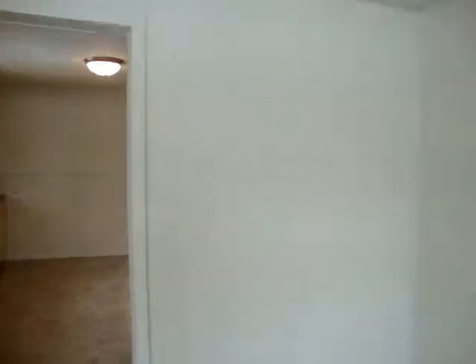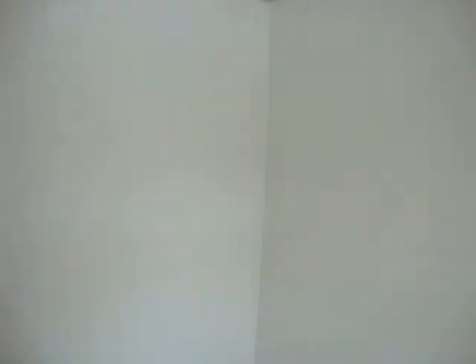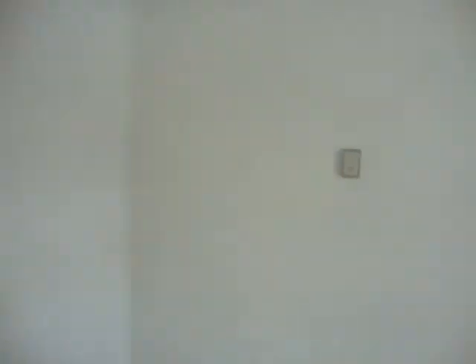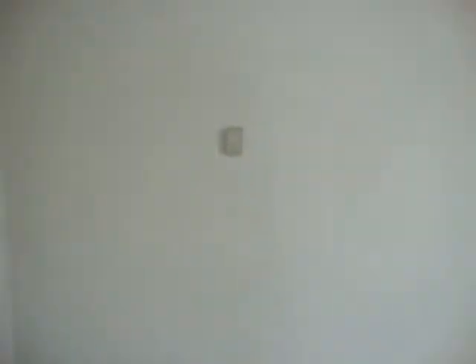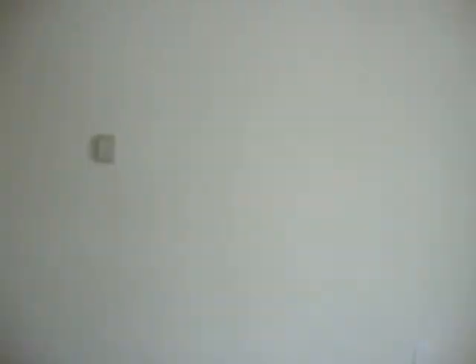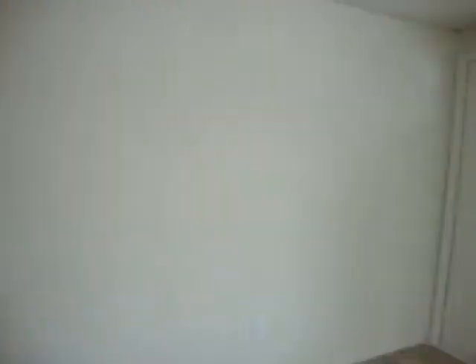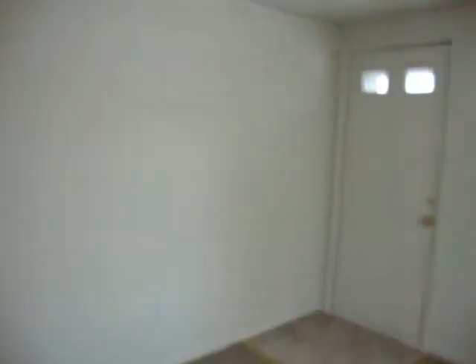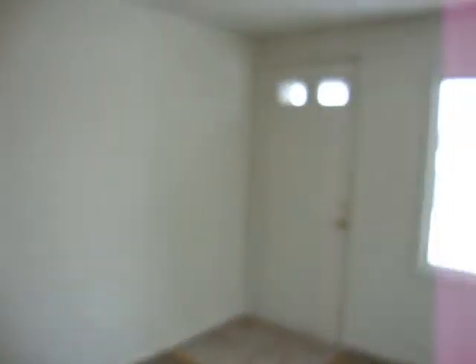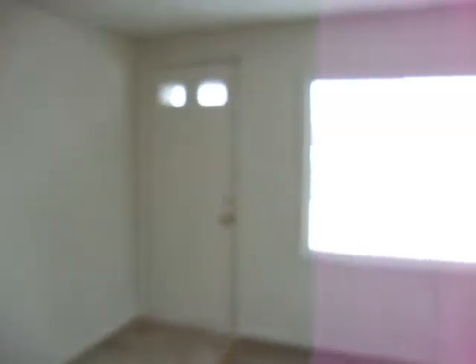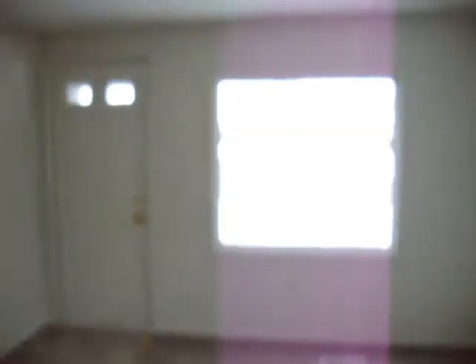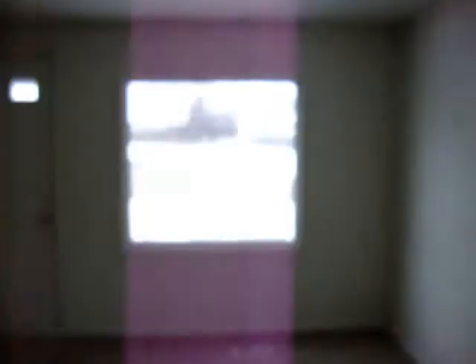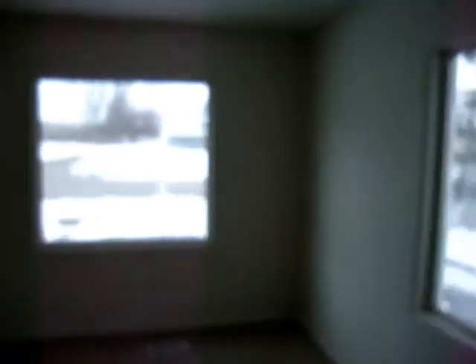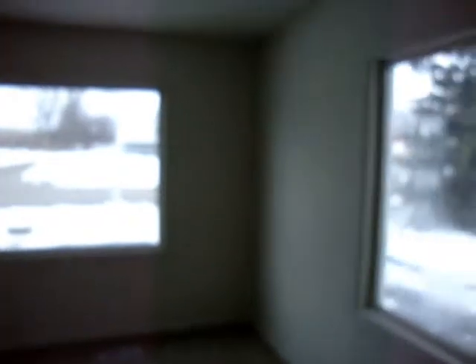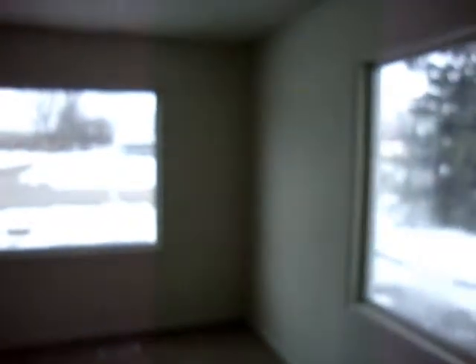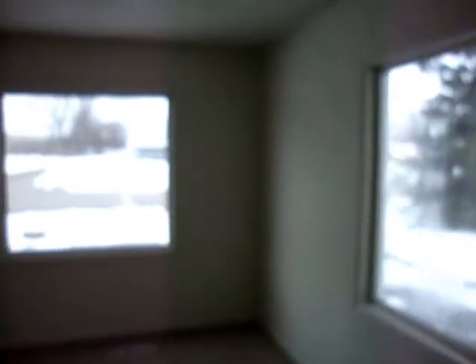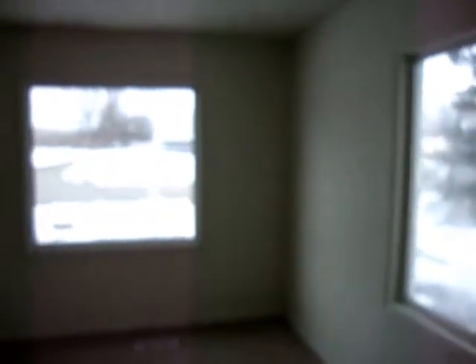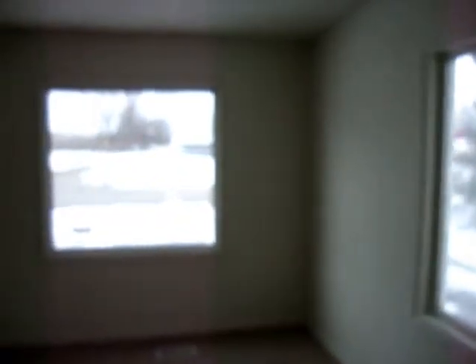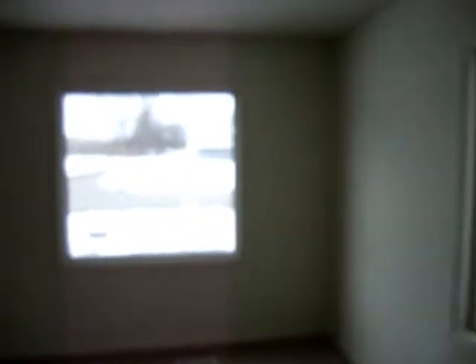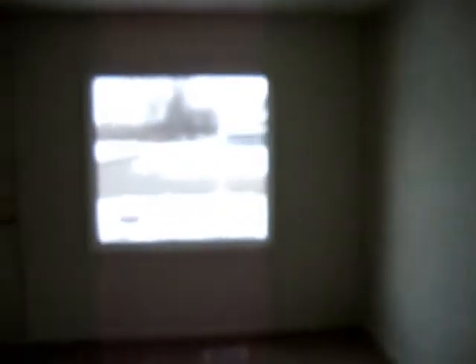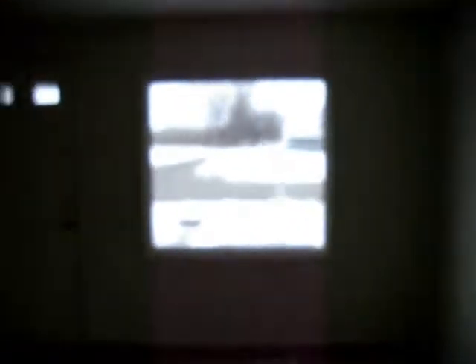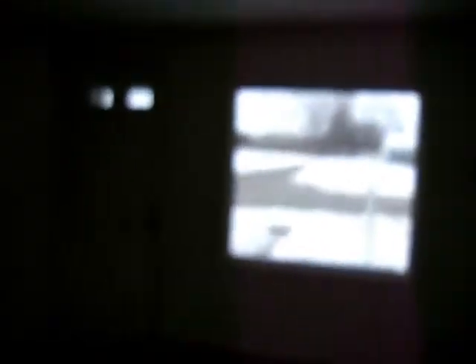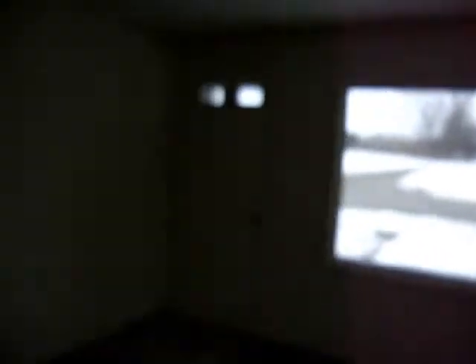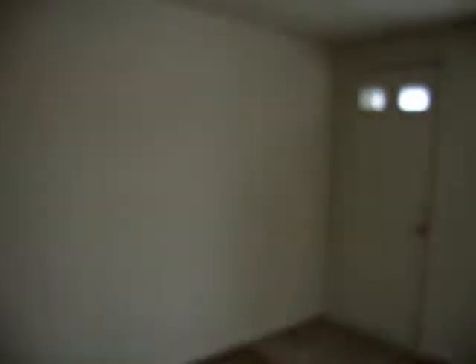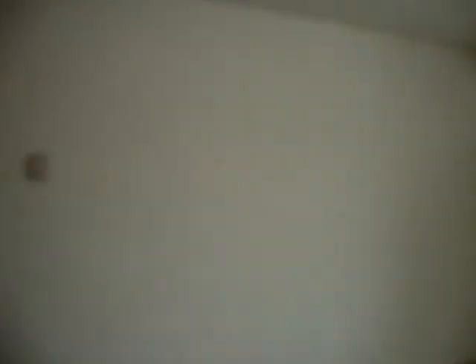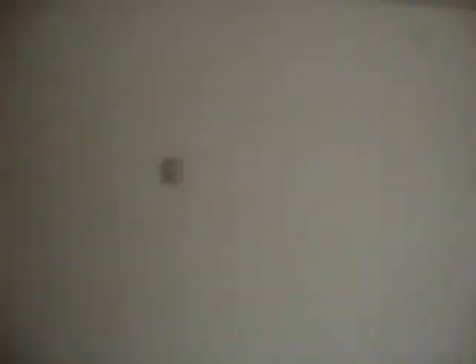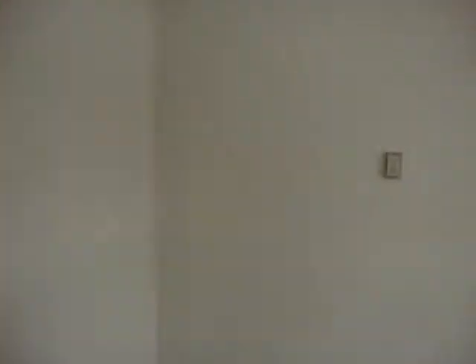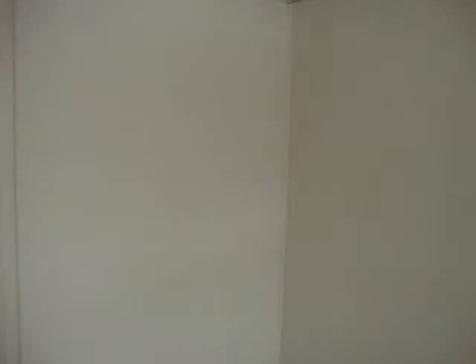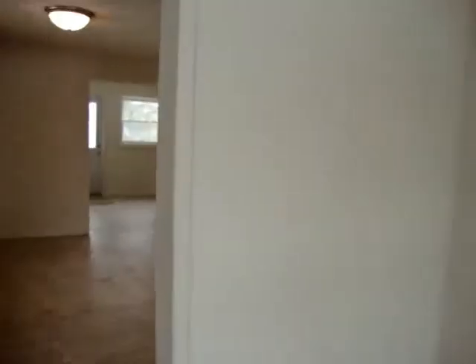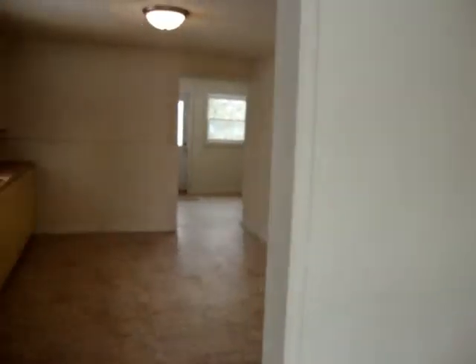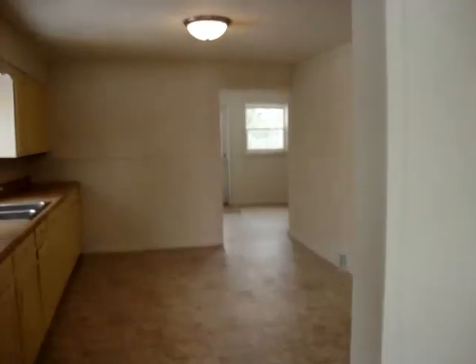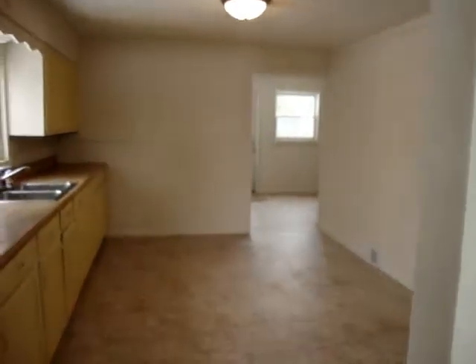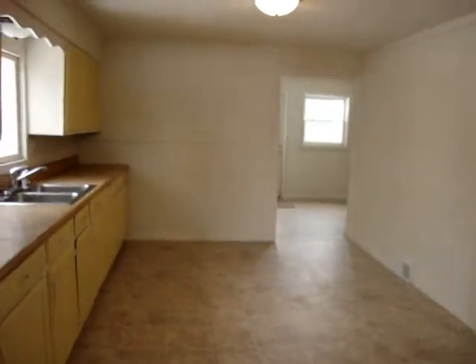This is the living room. Lots of windows, very nice lighting. Freshly painted.